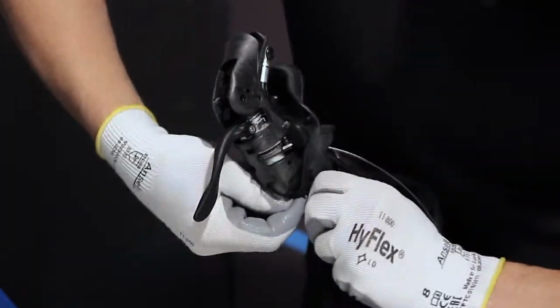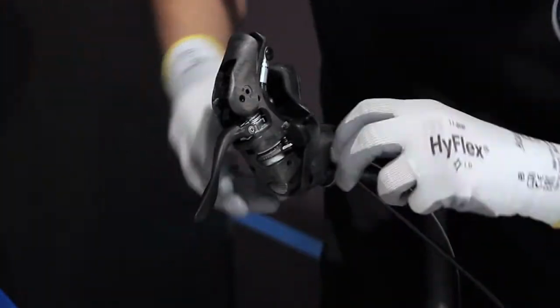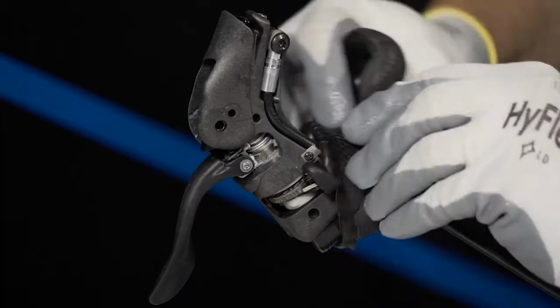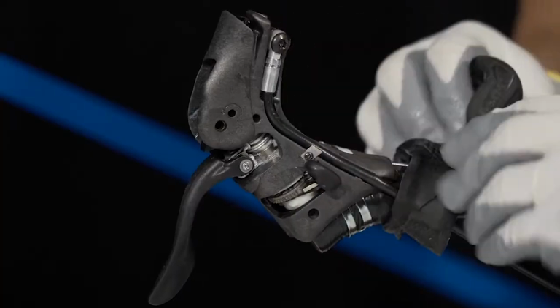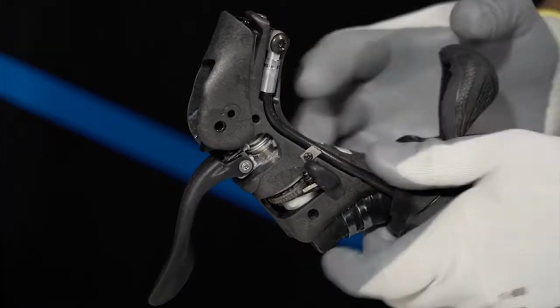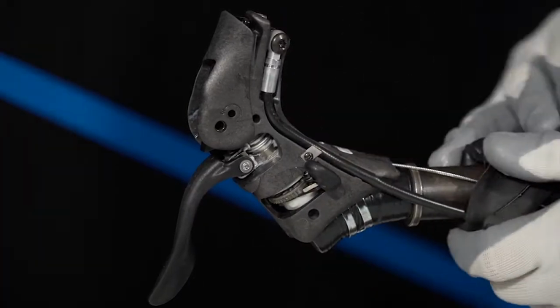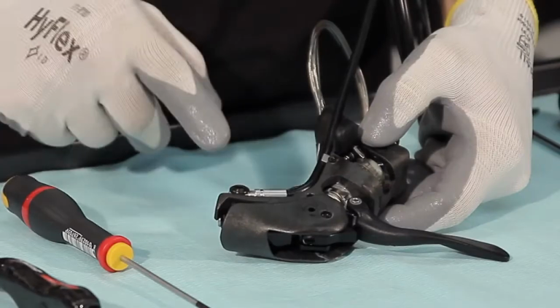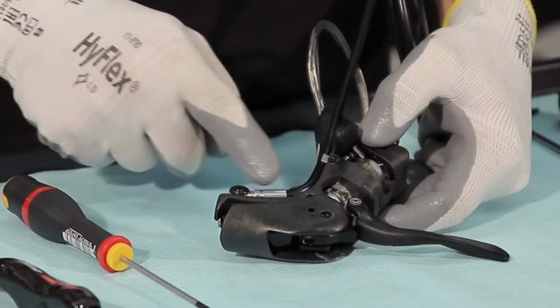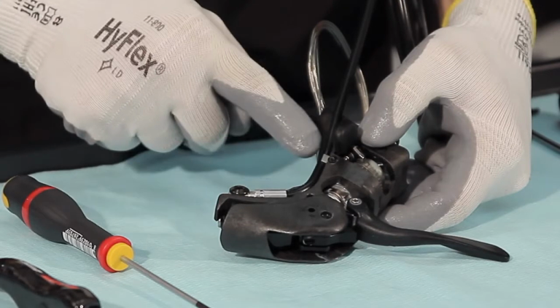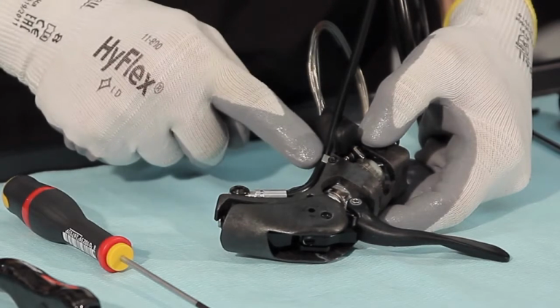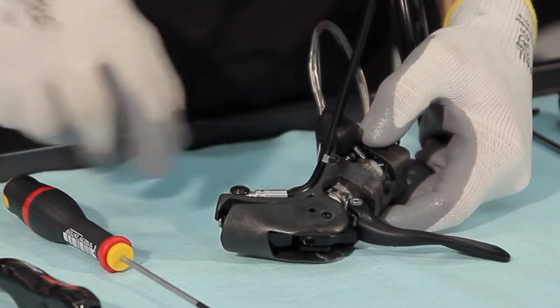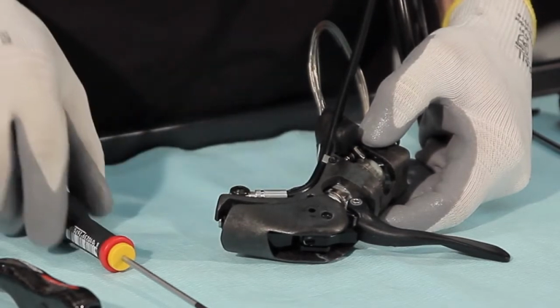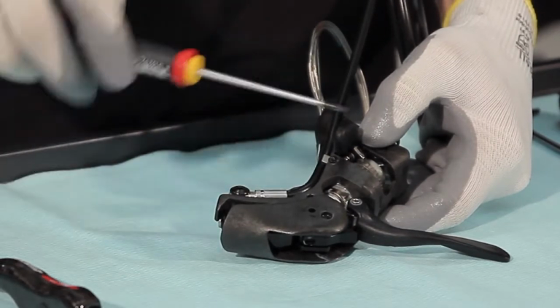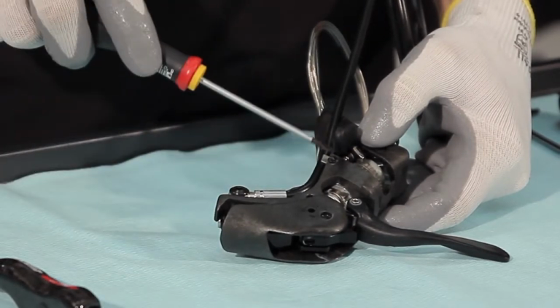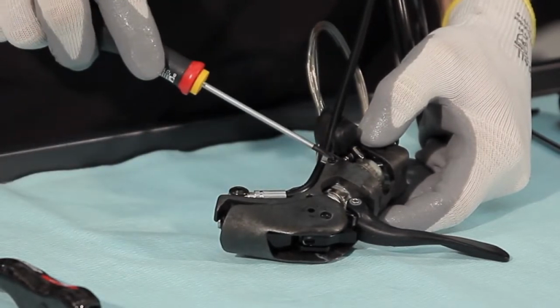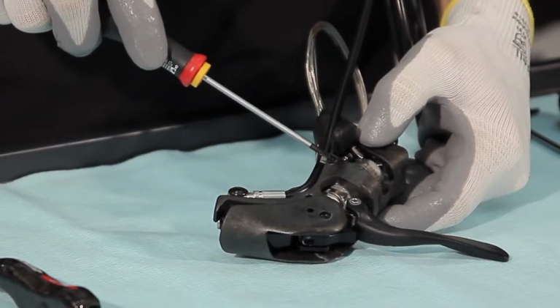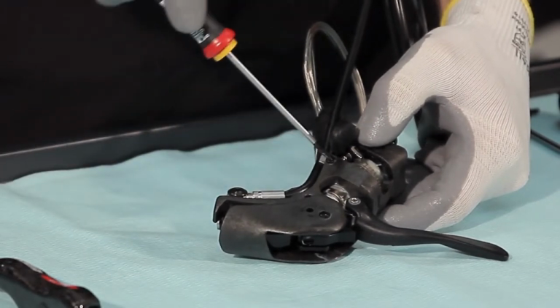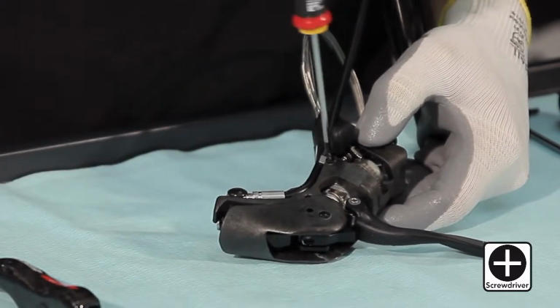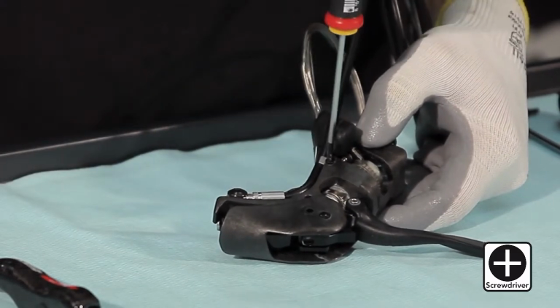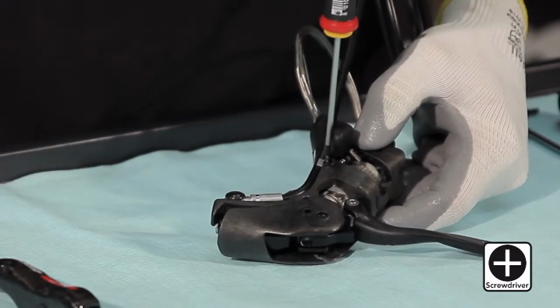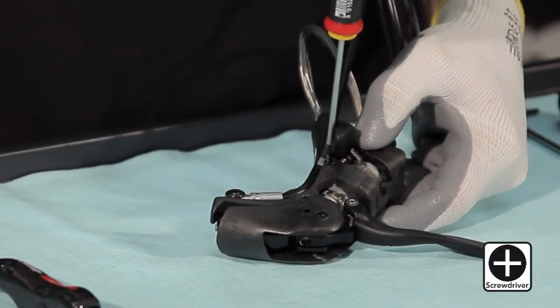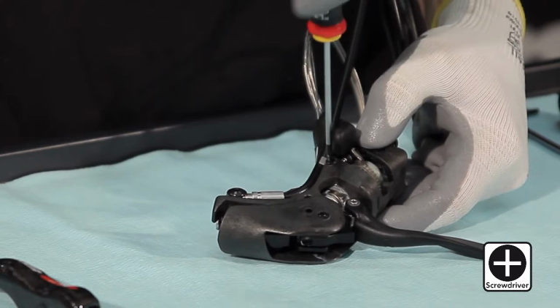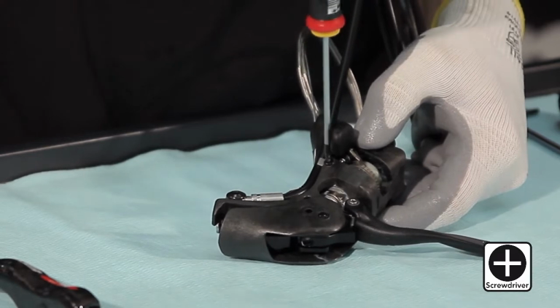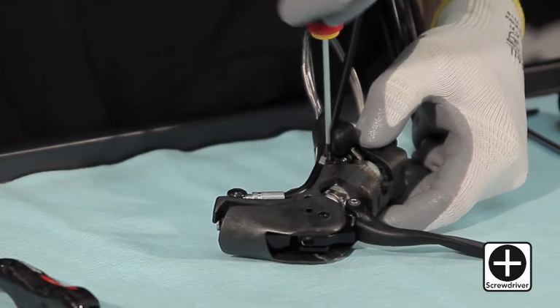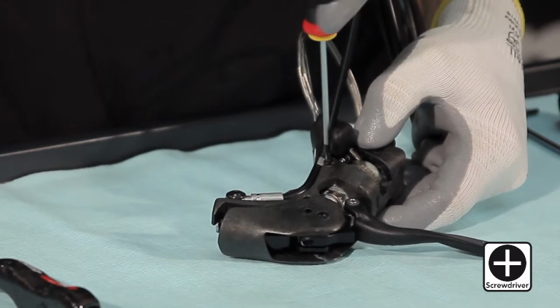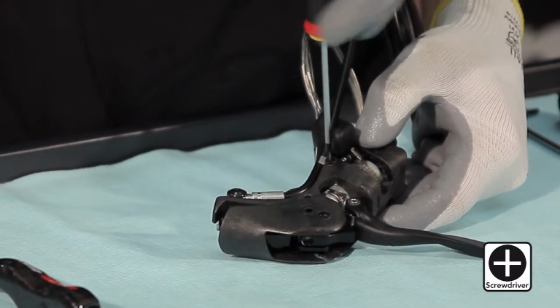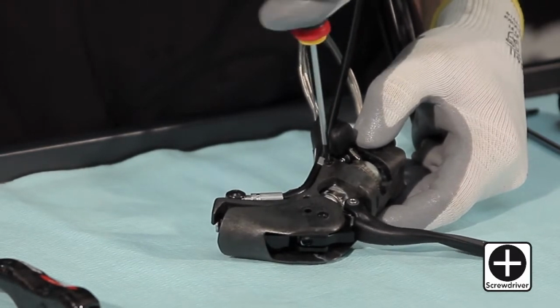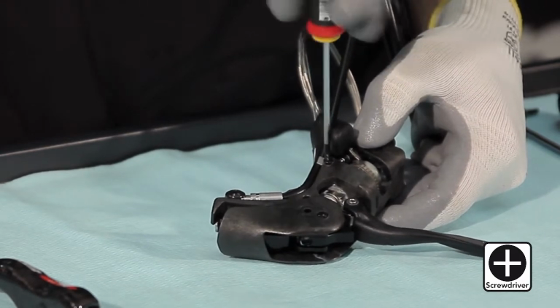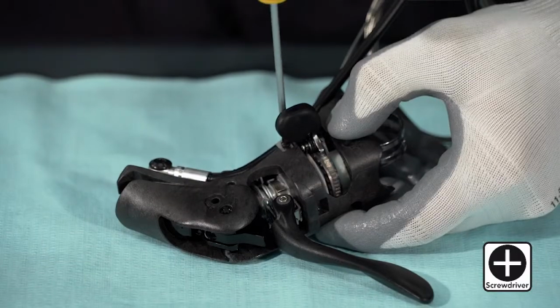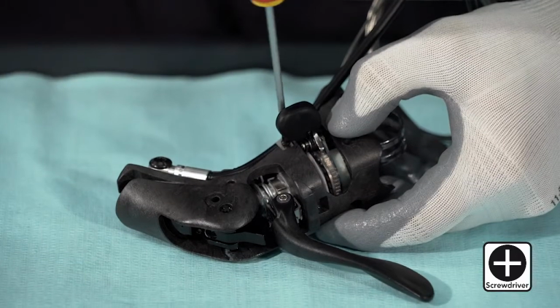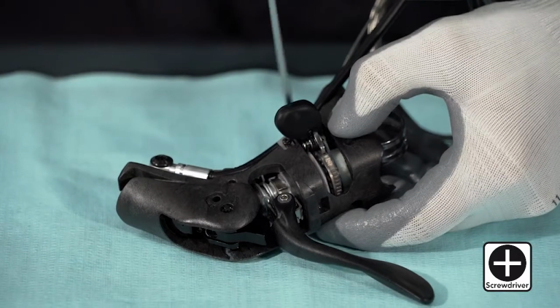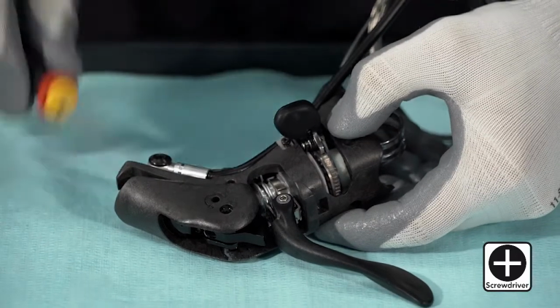In the case of controls for mechanical group sets, identify the plate that holds the hydraulic hose in position, which is not present in EPS group sets. Loosen the screw and pull aside the hose inside the control.